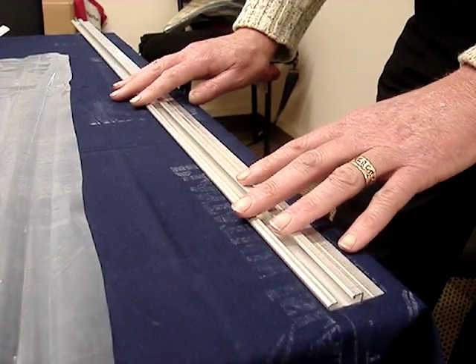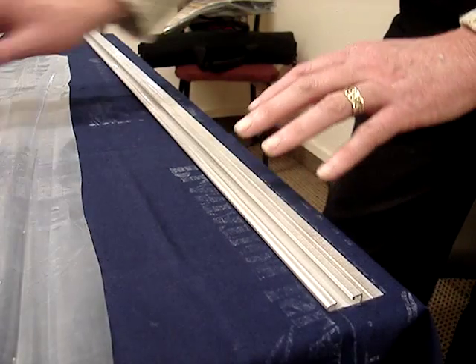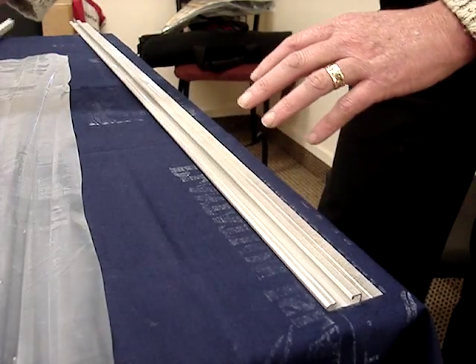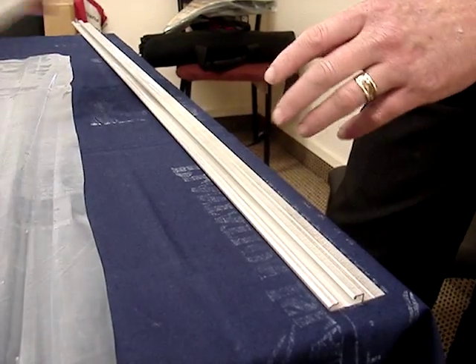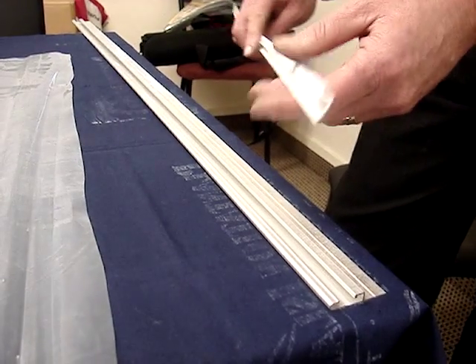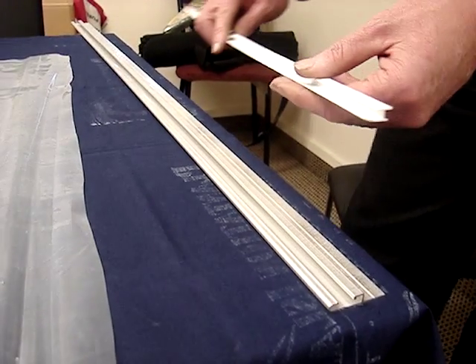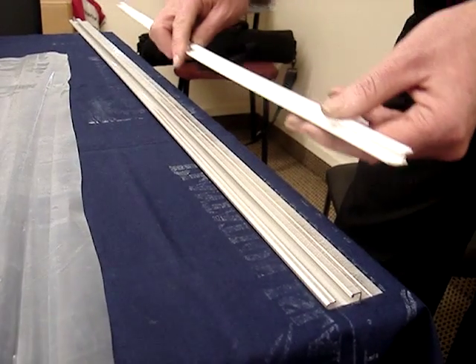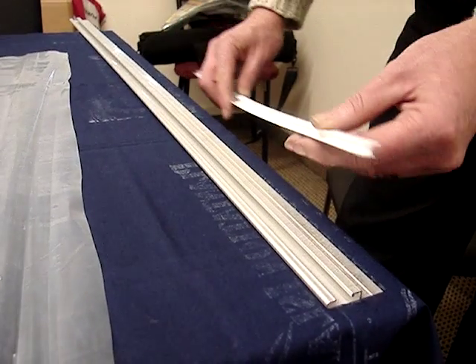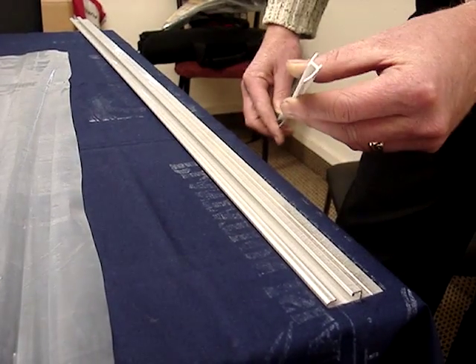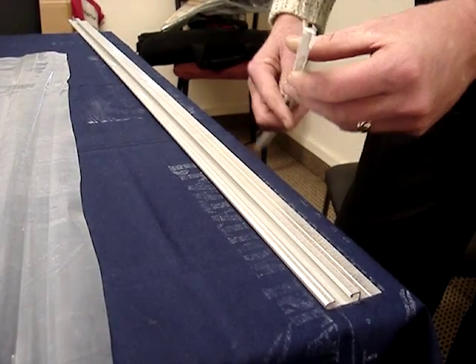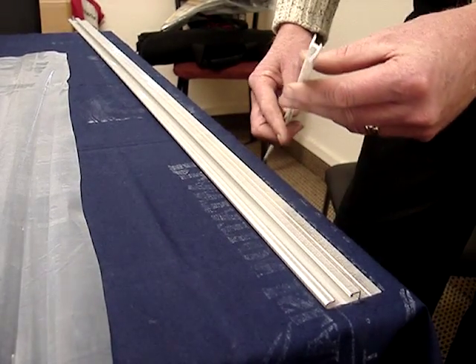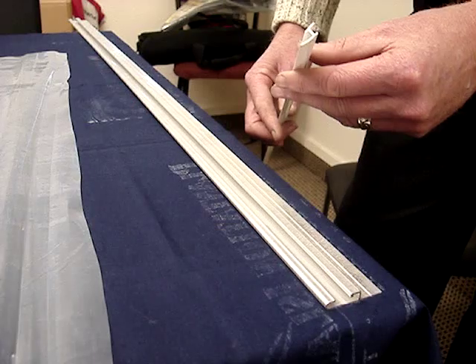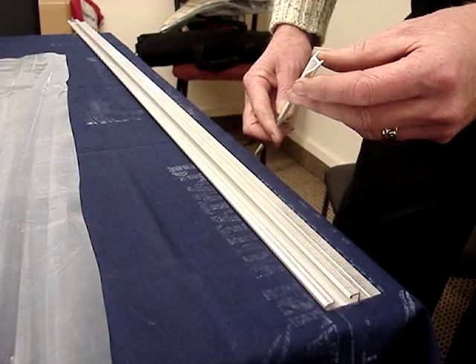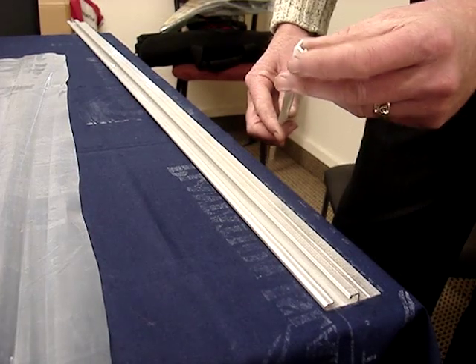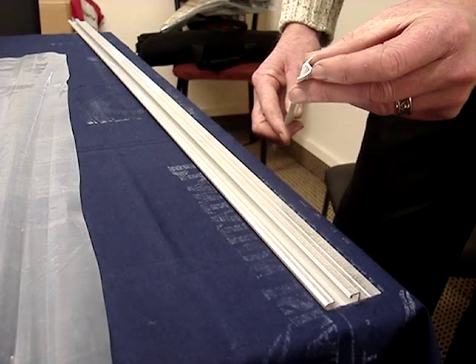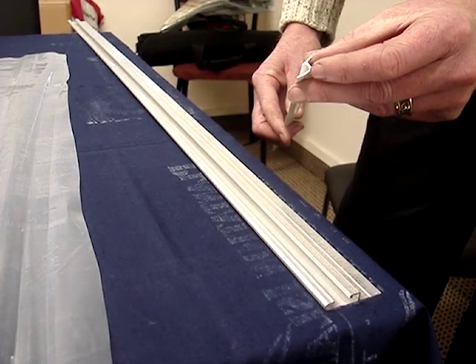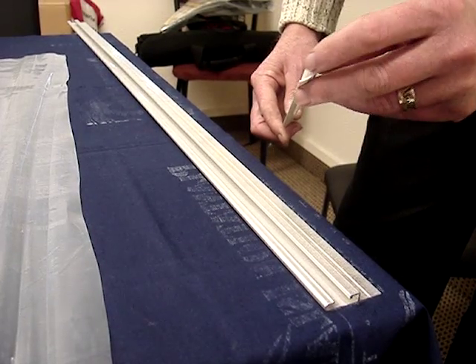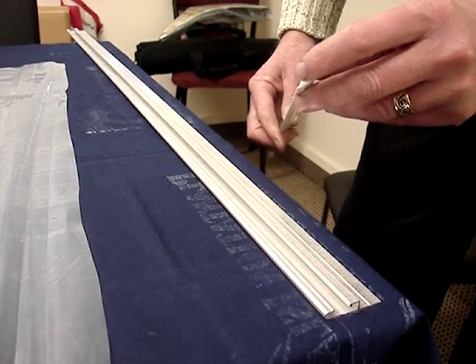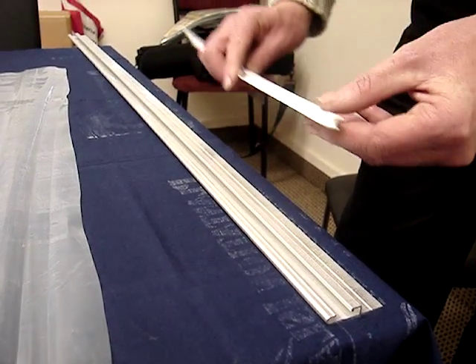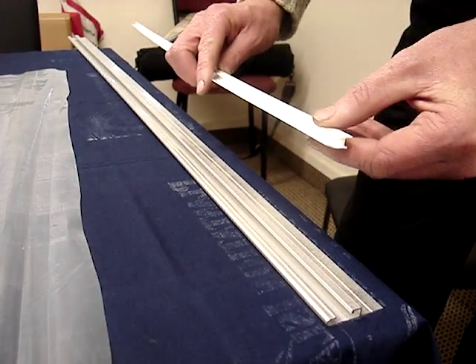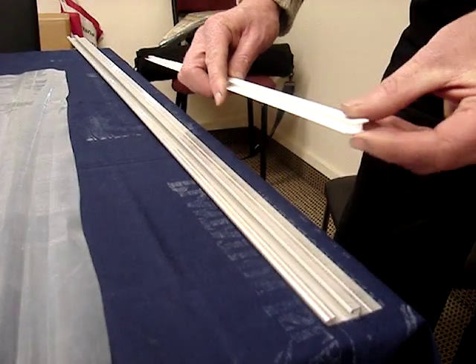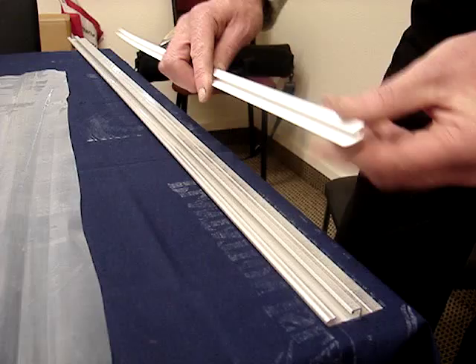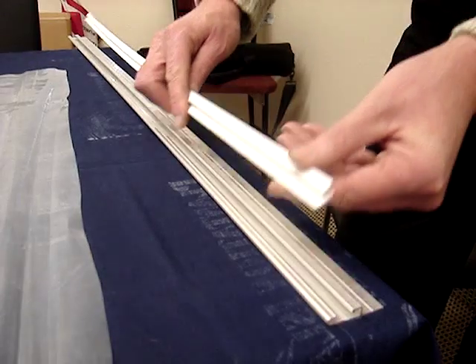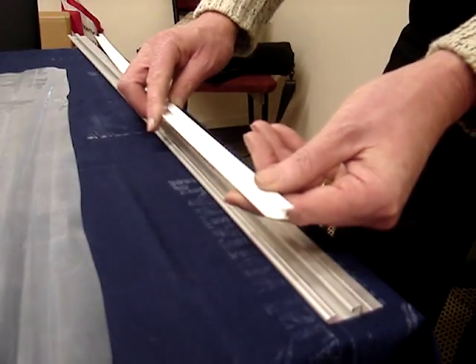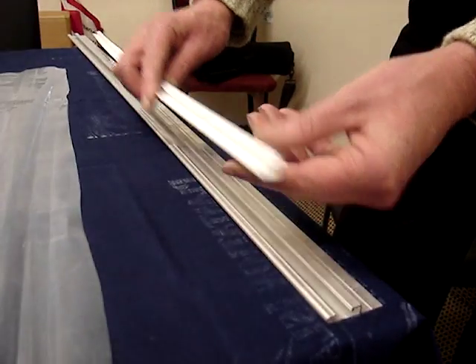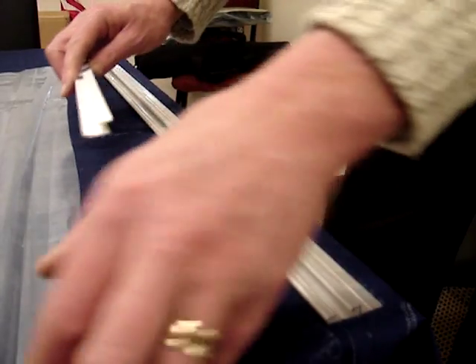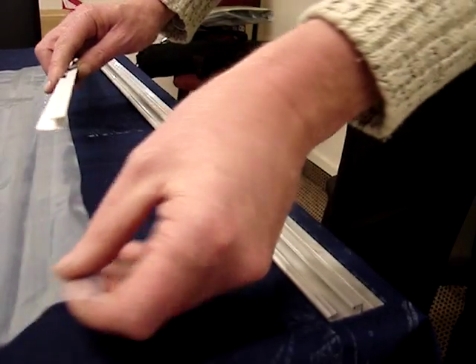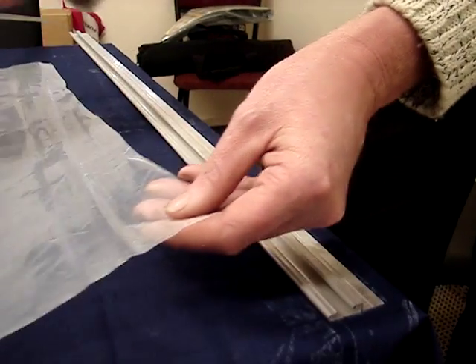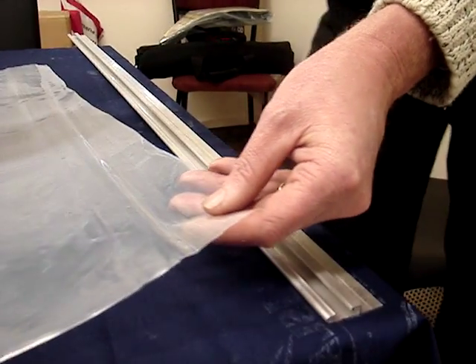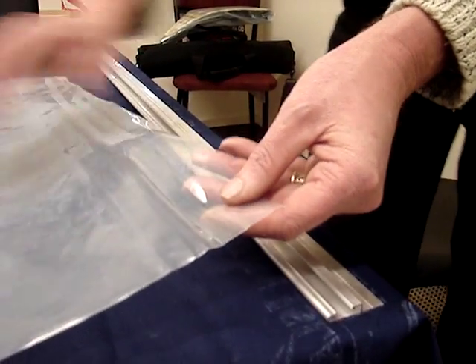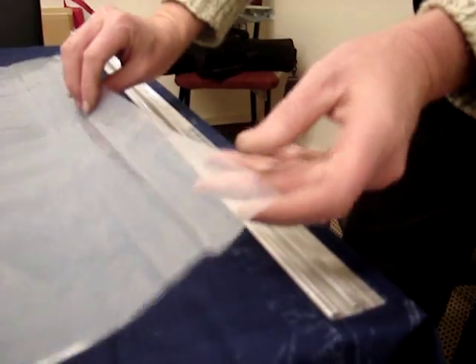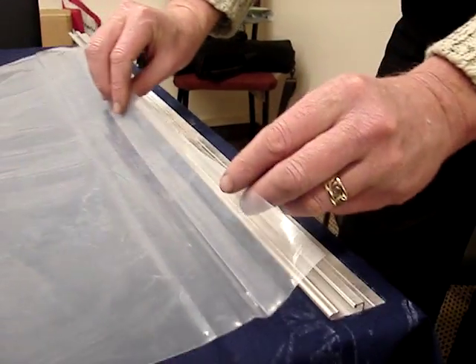The second piece of the lock strip system is called the white insert. It's shaped like the letter H and has a long leg and a short leg. The short leg is on top and the long leg faces towards the film. We bring the greenhouse film into the lock strip.